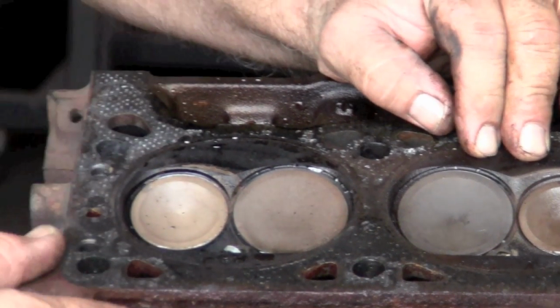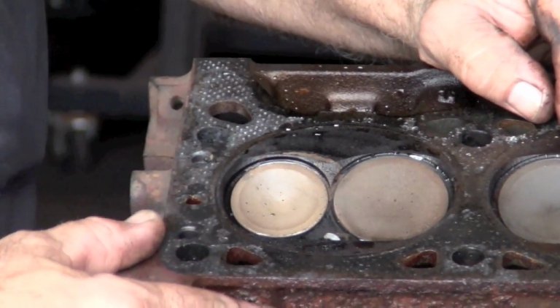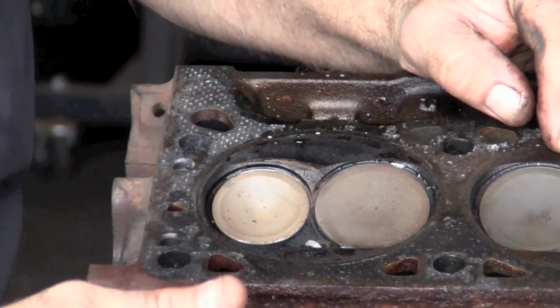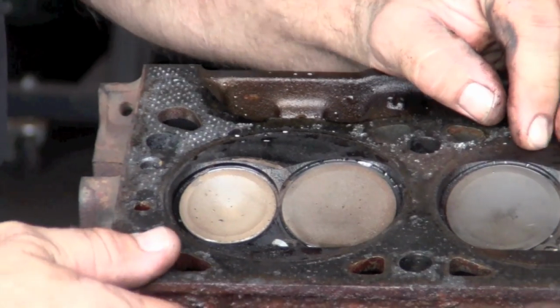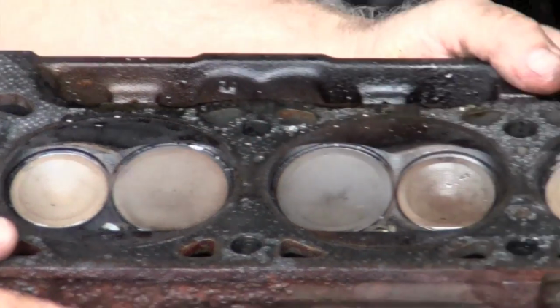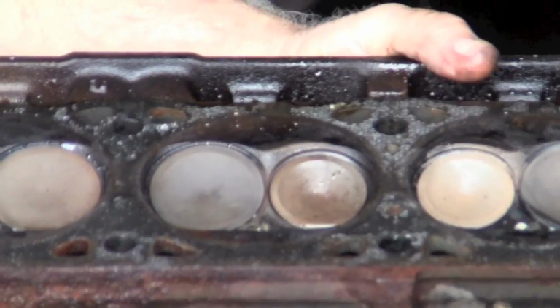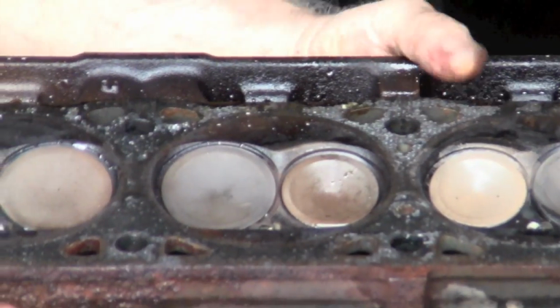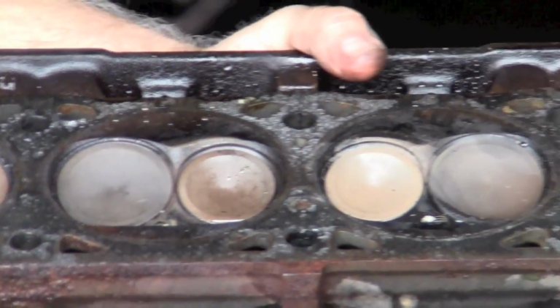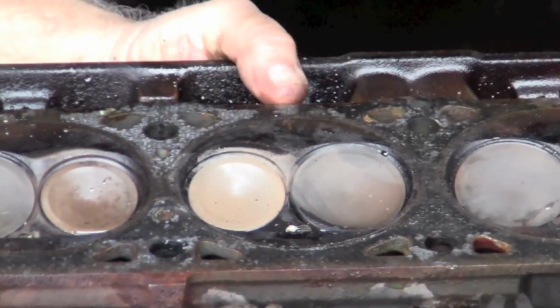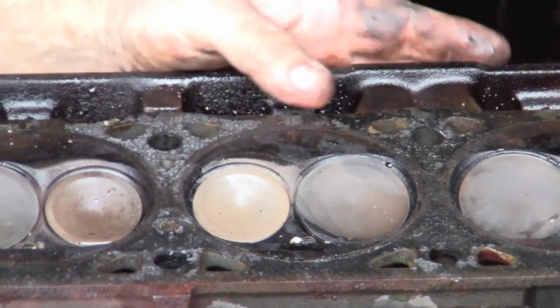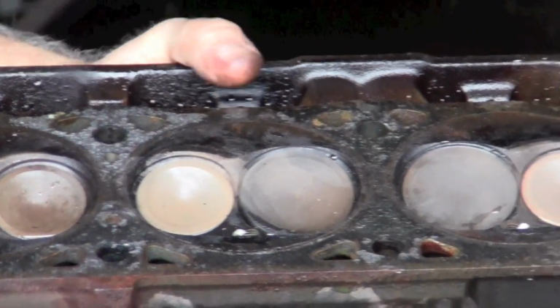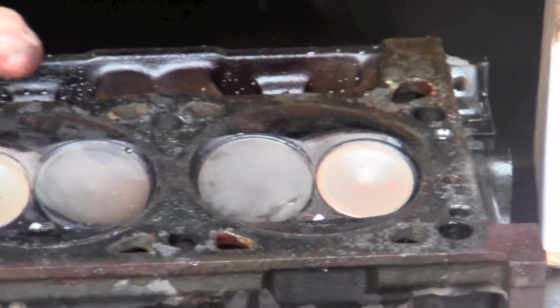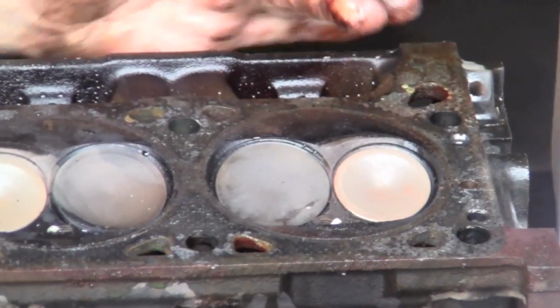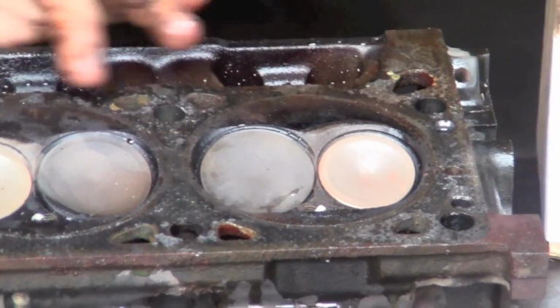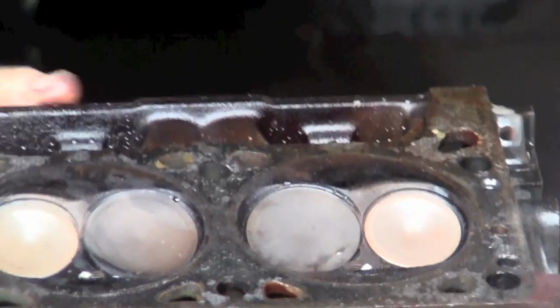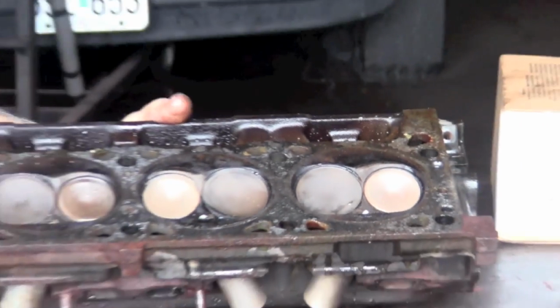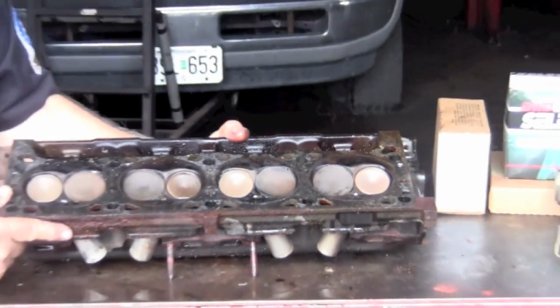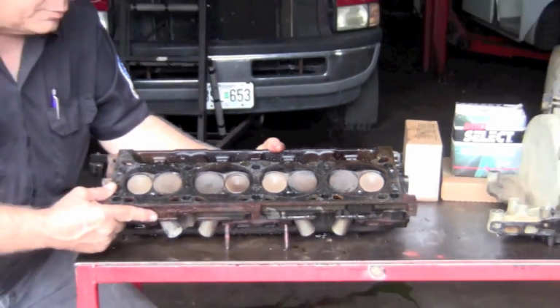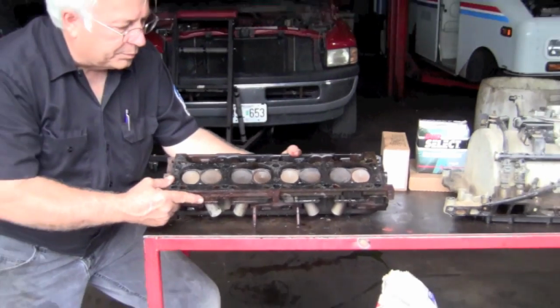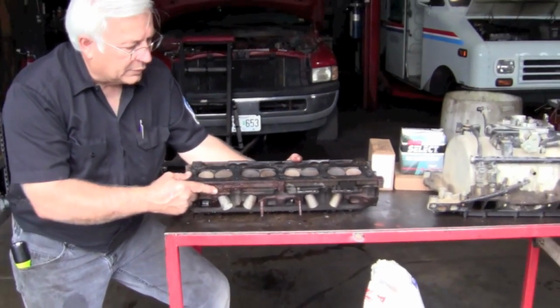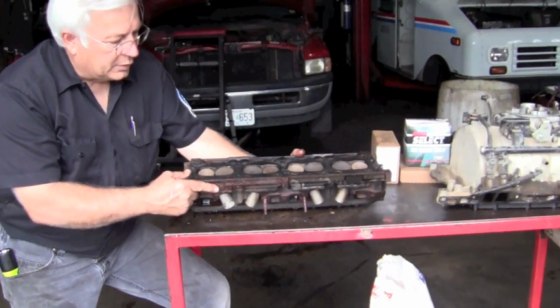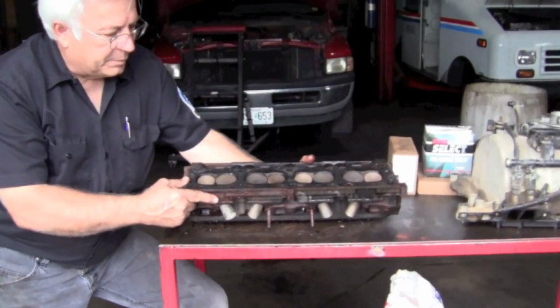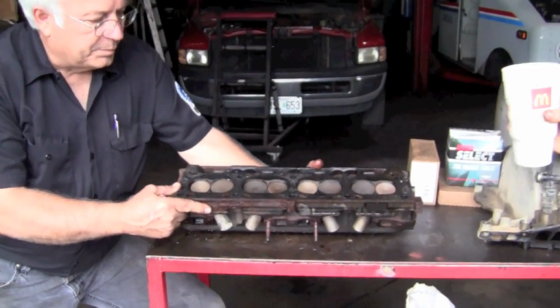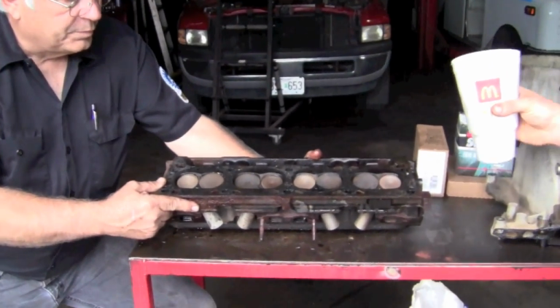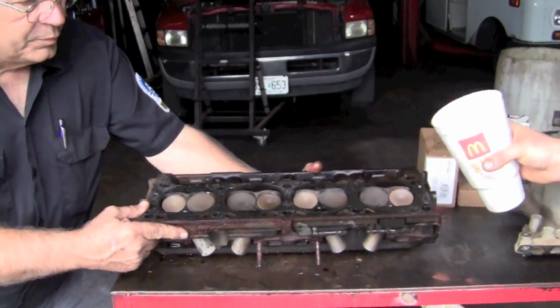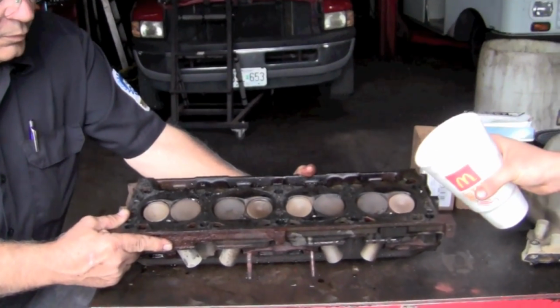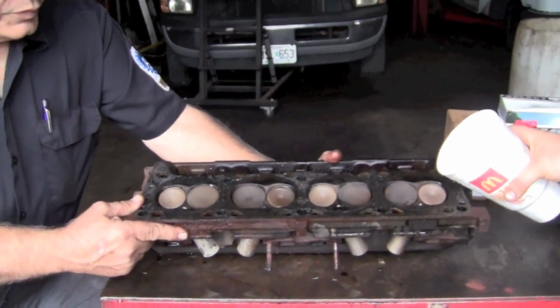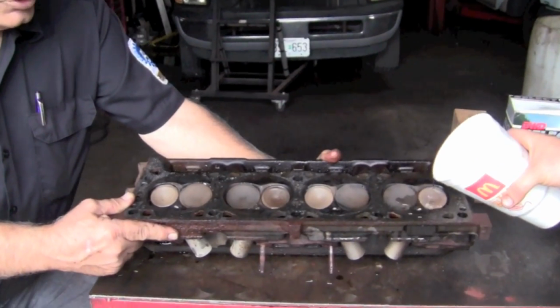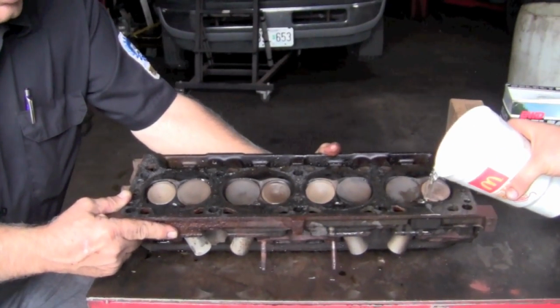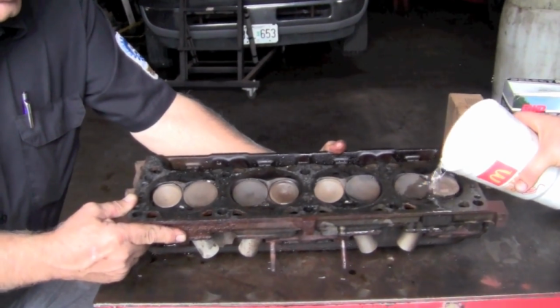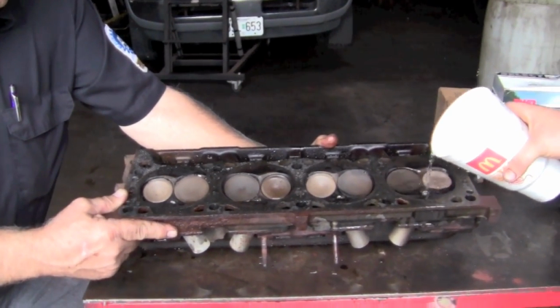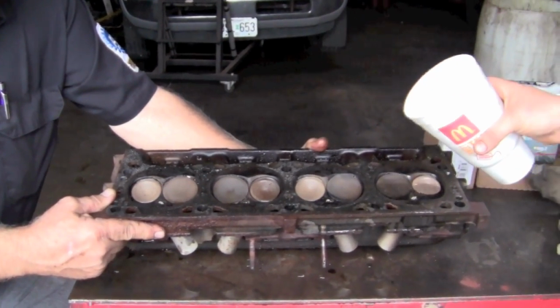Here's a quick technique that you can do to see. What we're going to do is raise this up and we're going to fill each cylinder with water, and then just watch them to see which one is leaking.